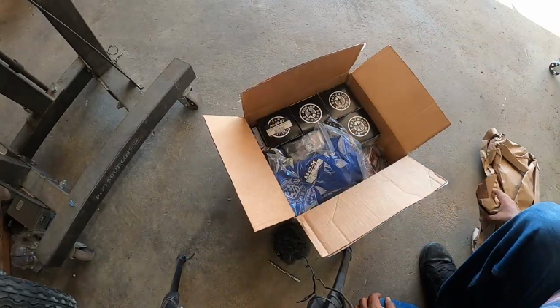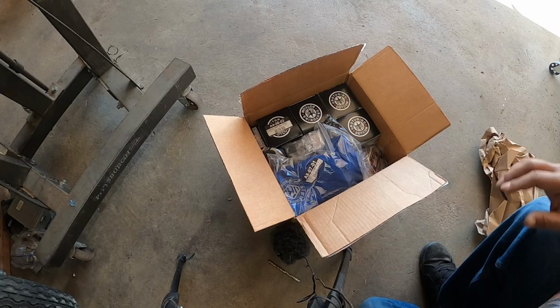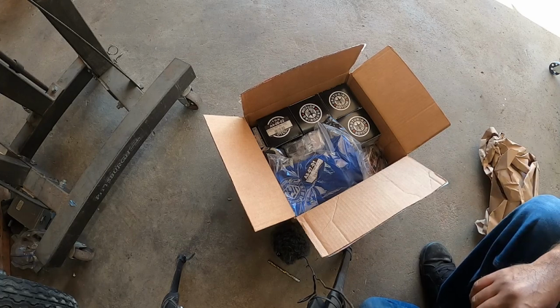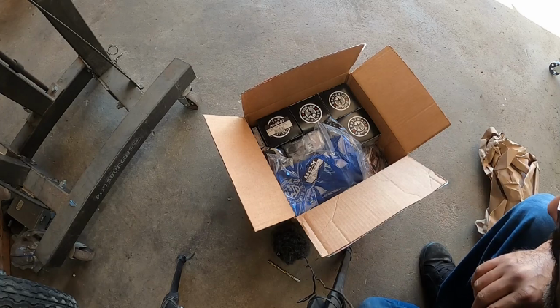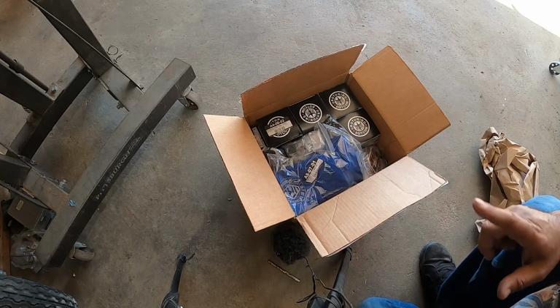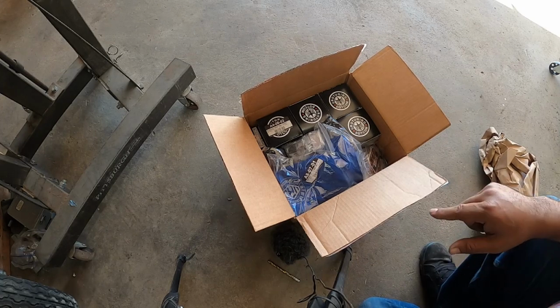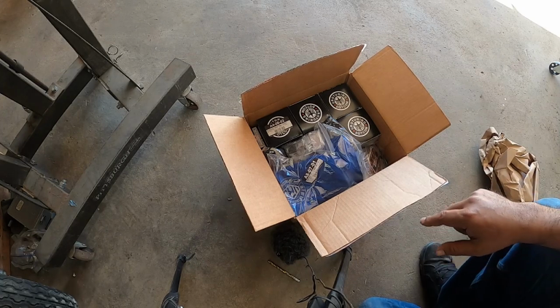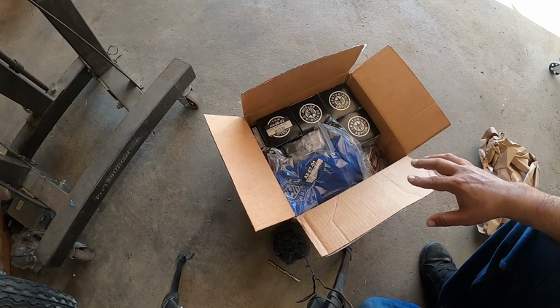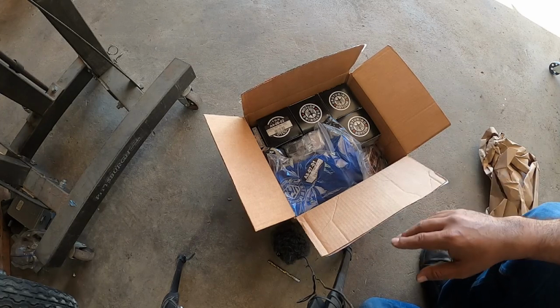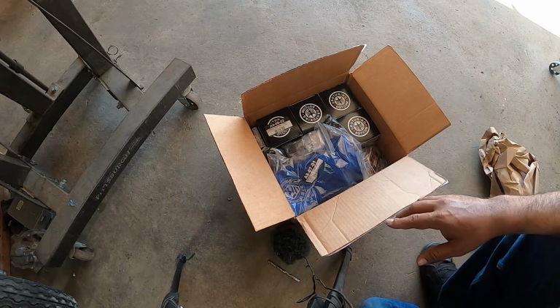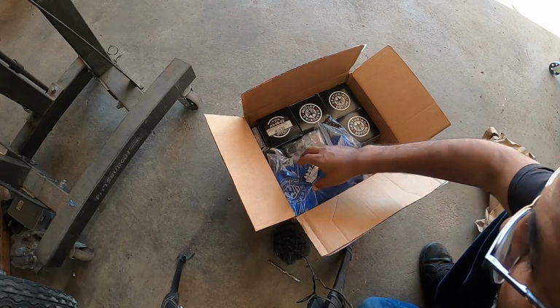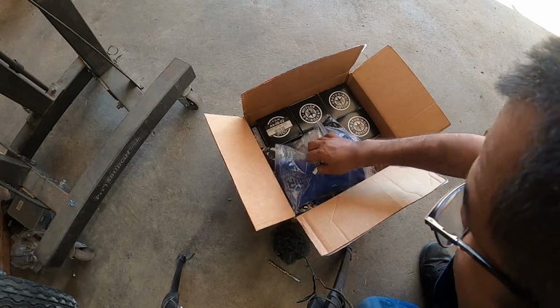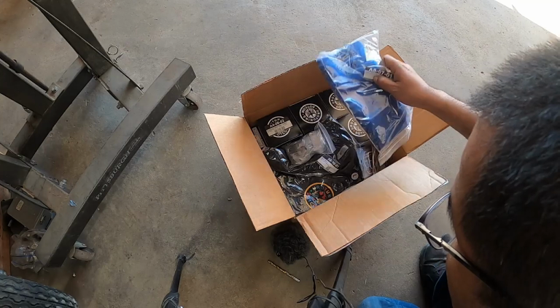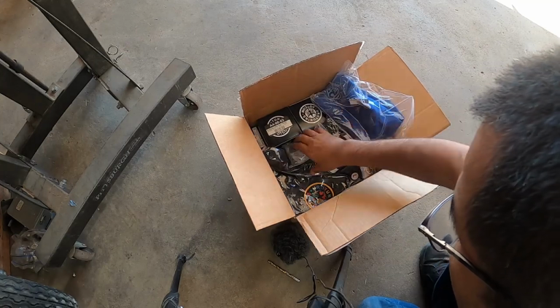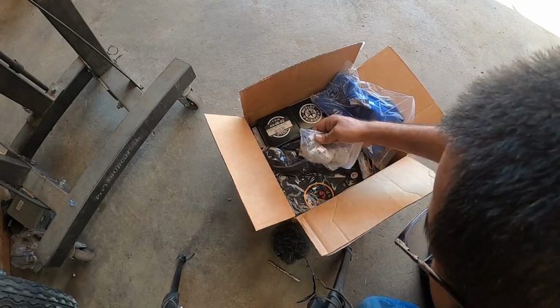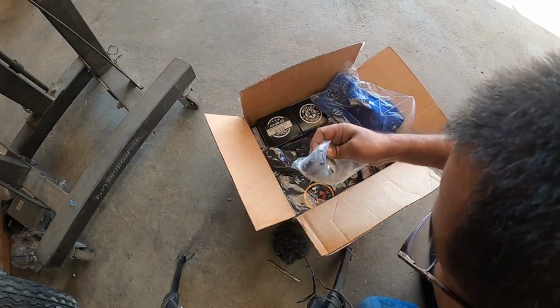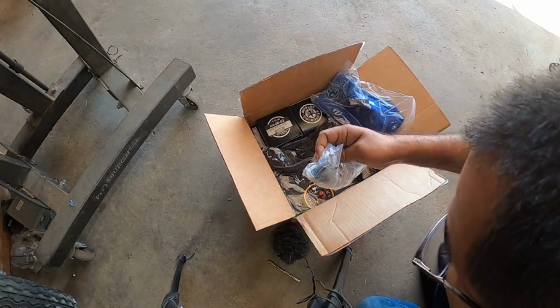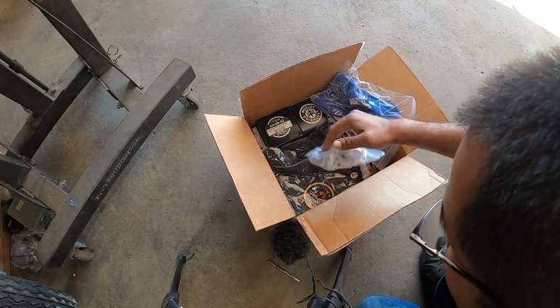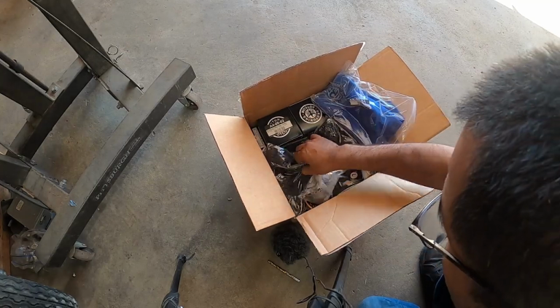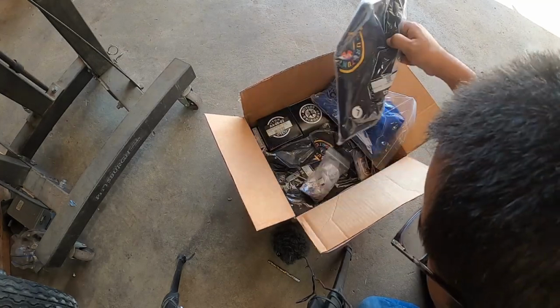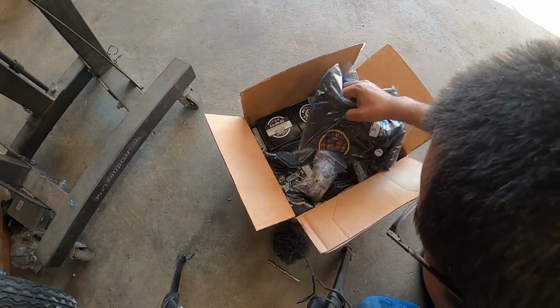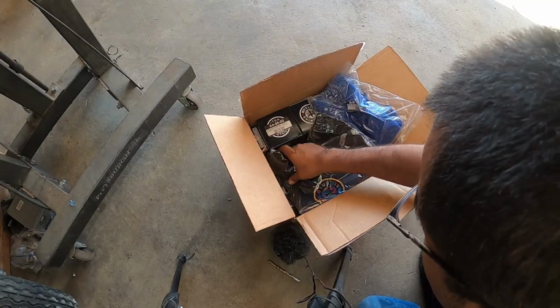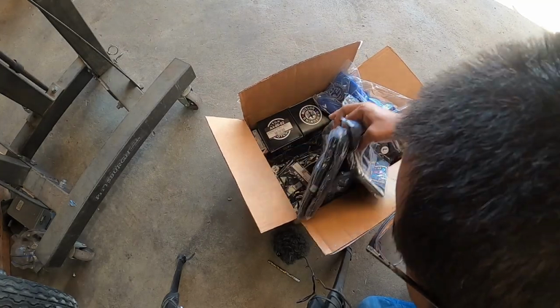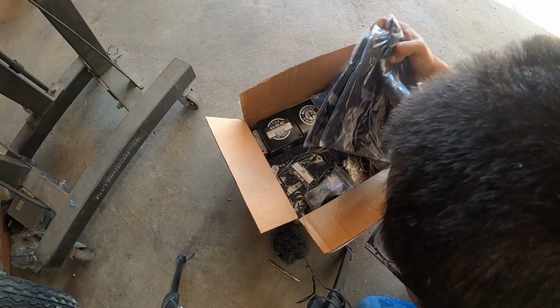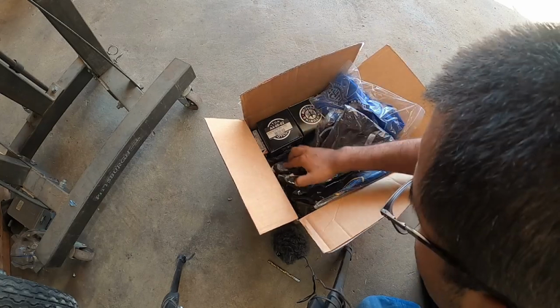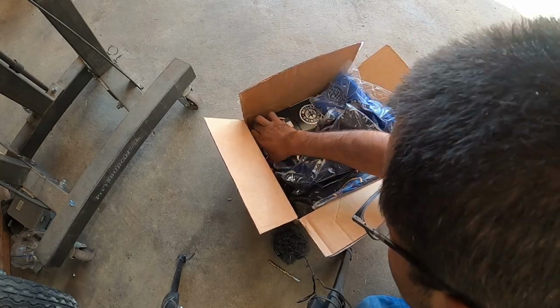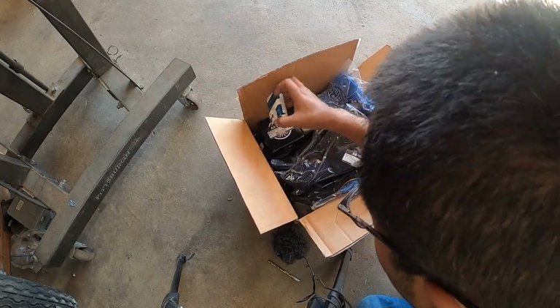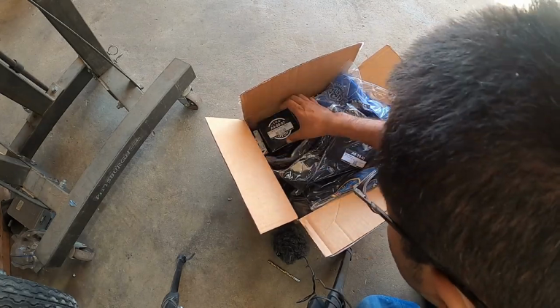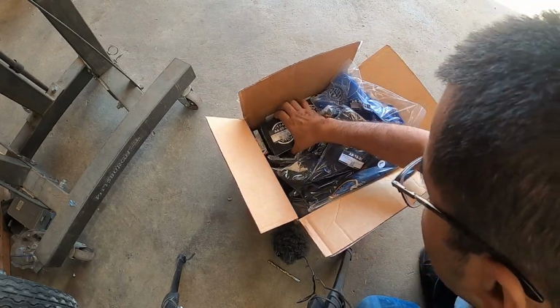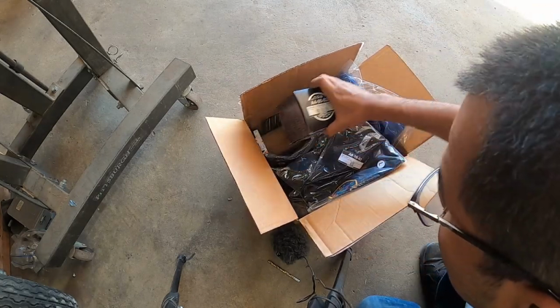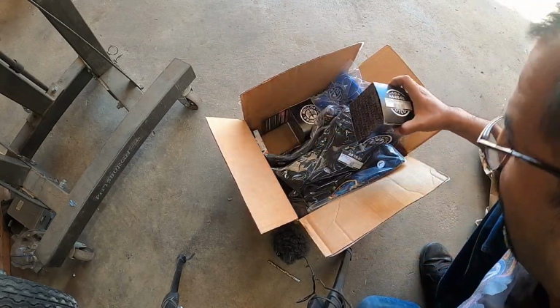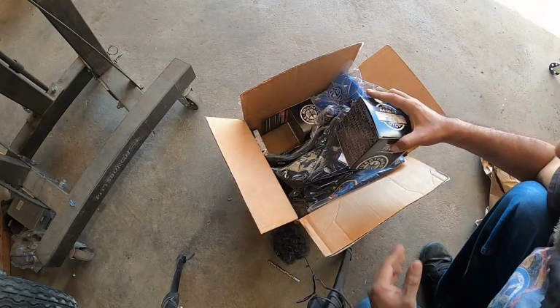Oh man, I know what box this is. Alright so — shirt, hardware, shirt, shirt, shirt, sensors, coffee mug...